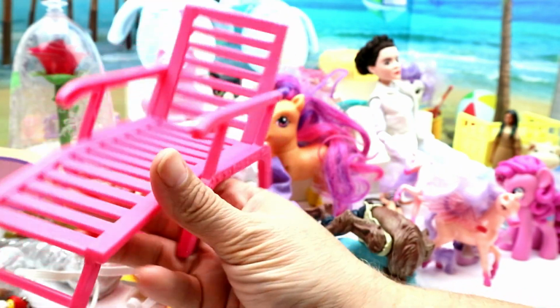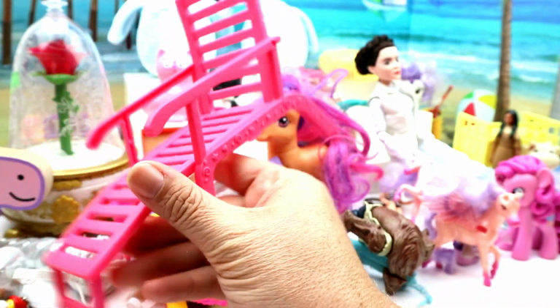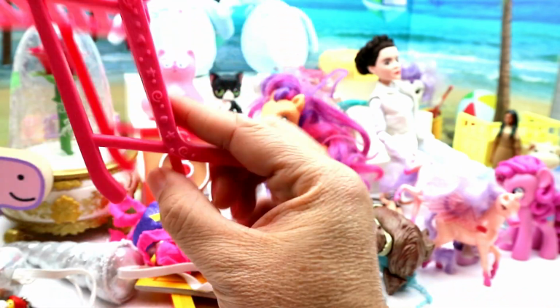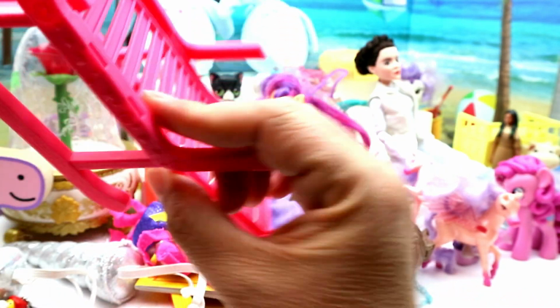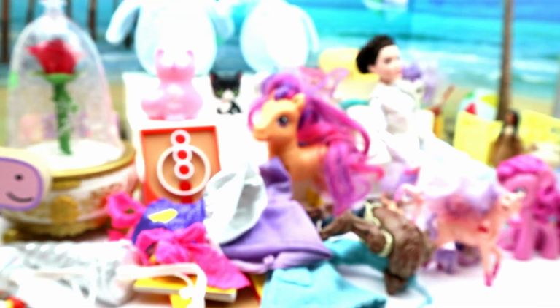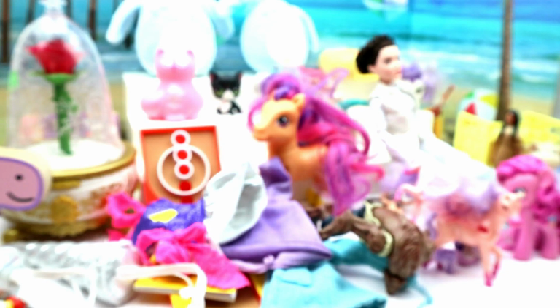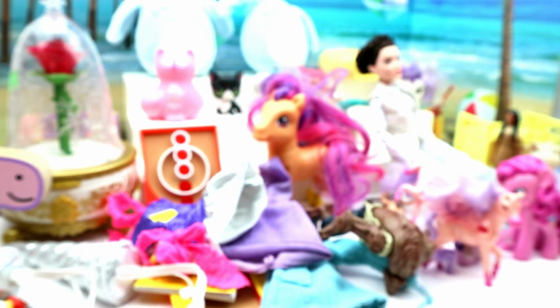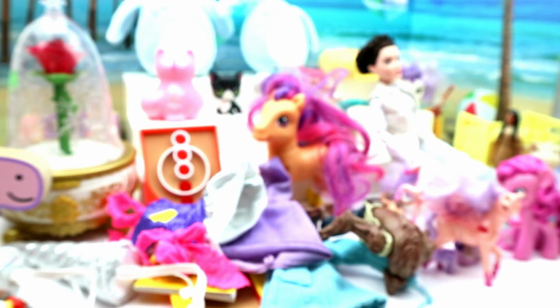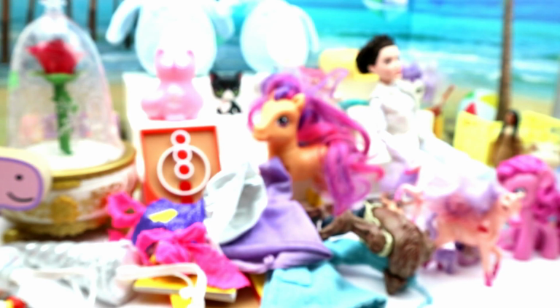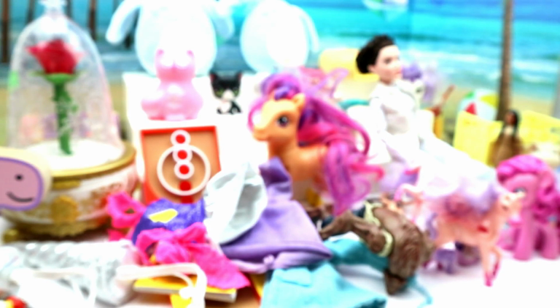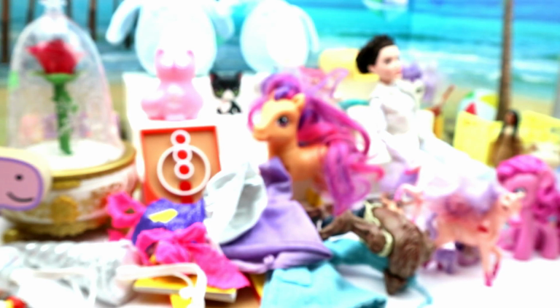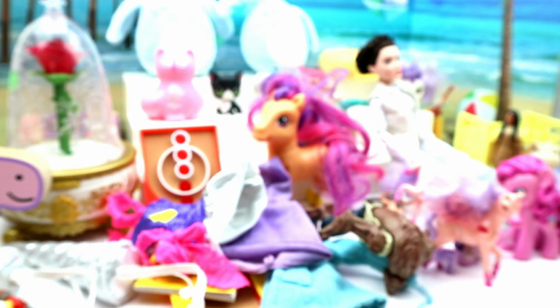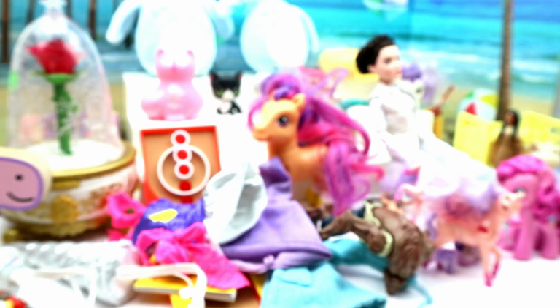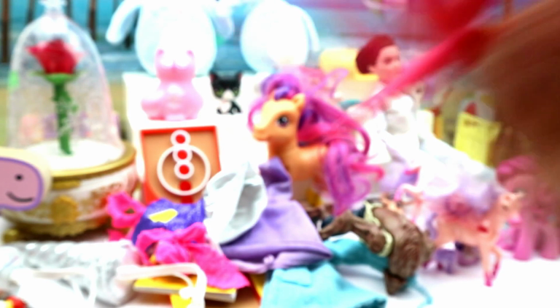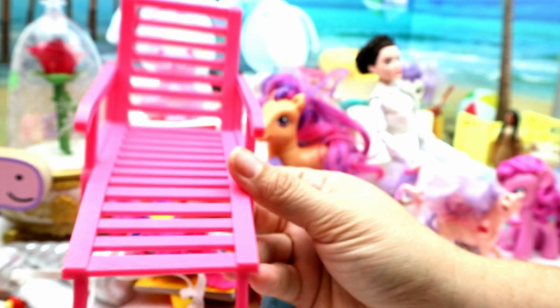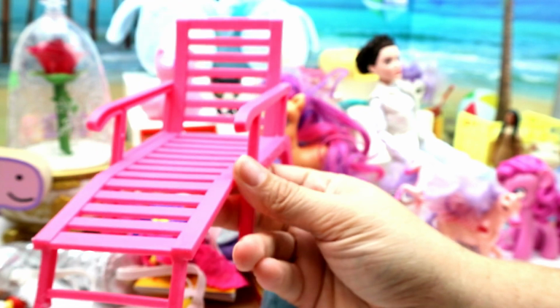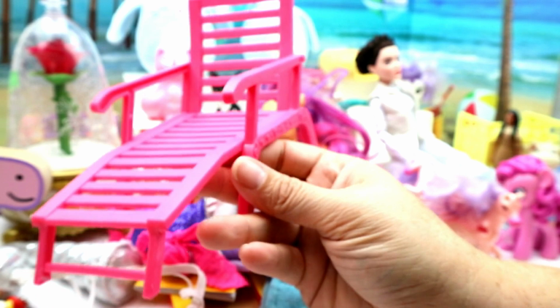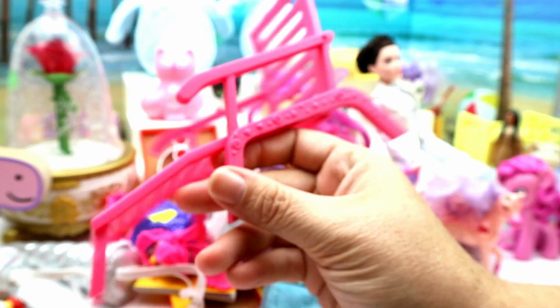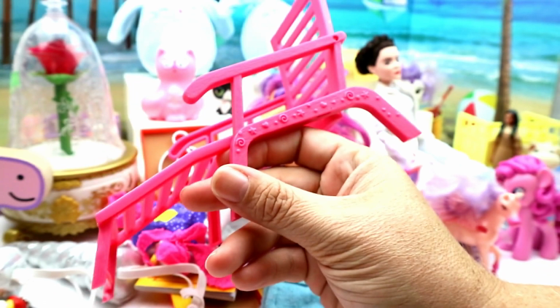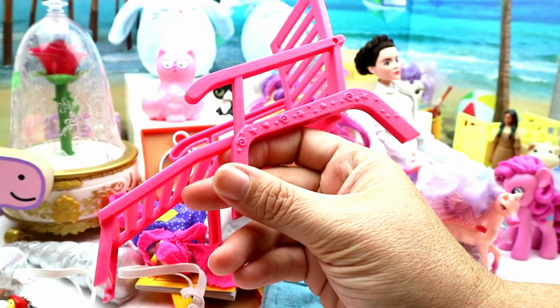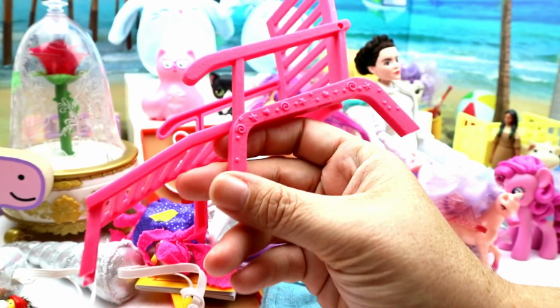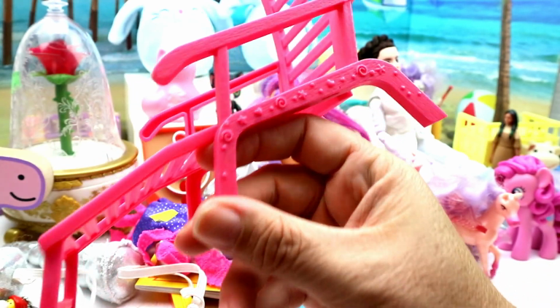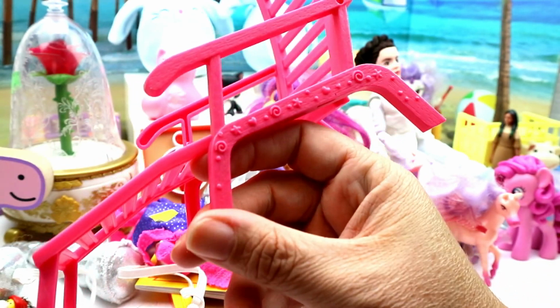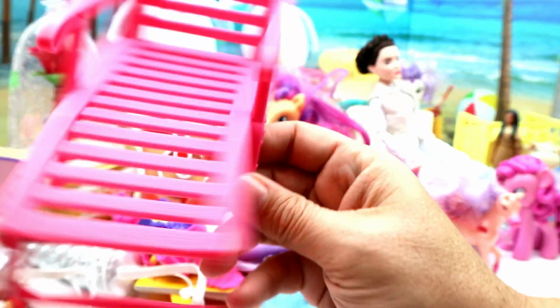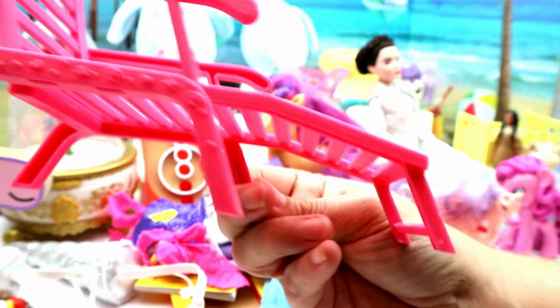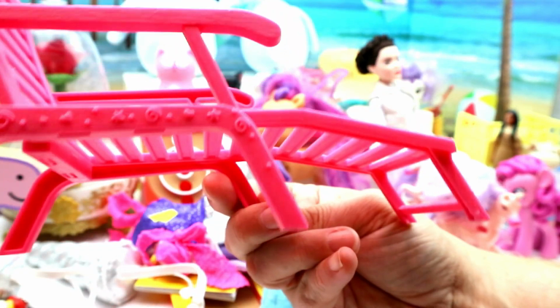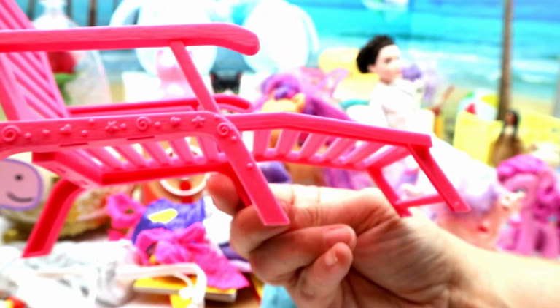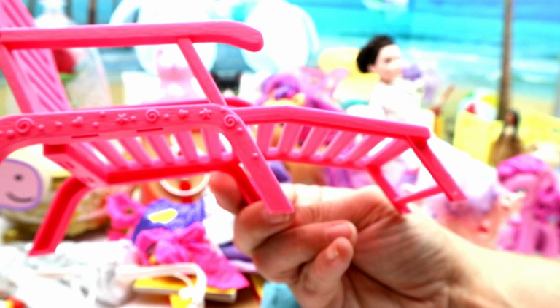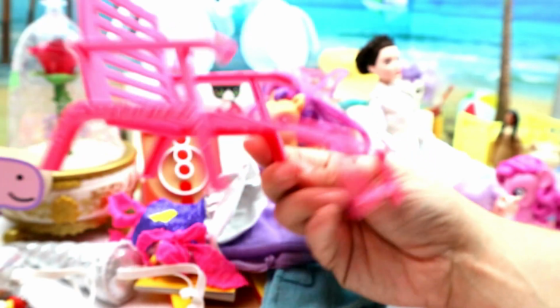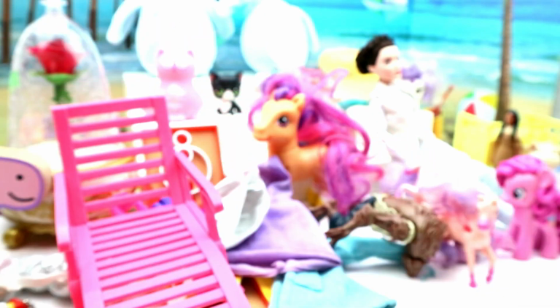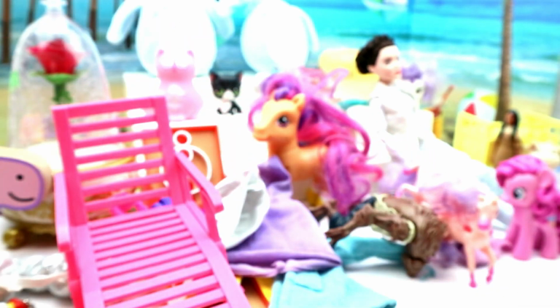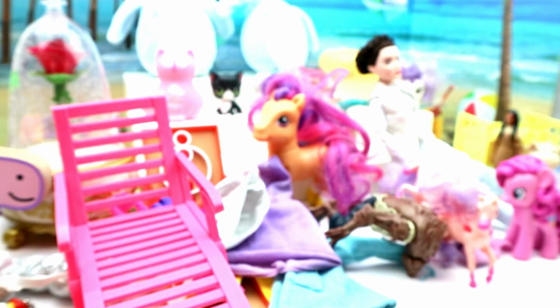And then we have a Barbie blouse chair — I'm not sure if it's actually made by Barbie, but I decided to pick it up because I thought it would be cute for Barbie. It's got cute little things on the side — it would be really cool if those were painted.